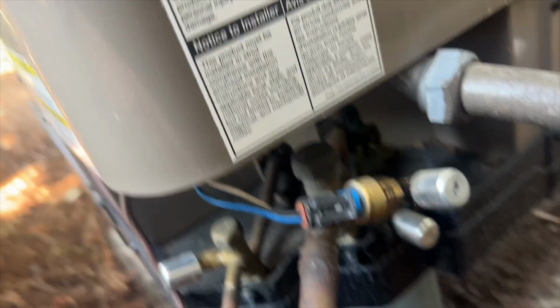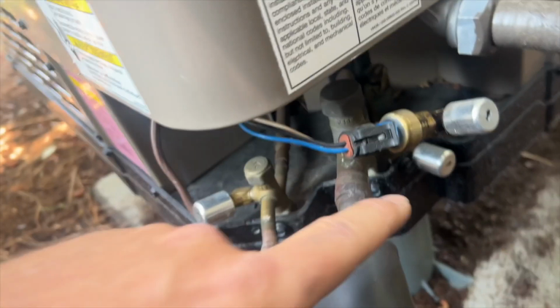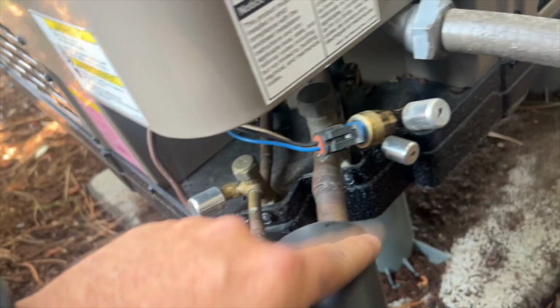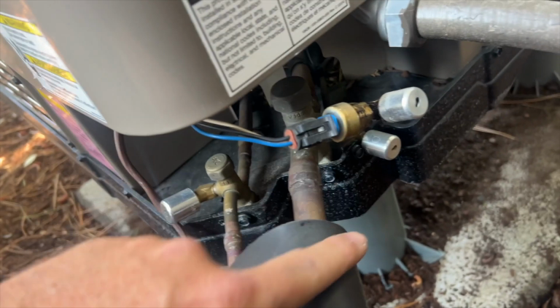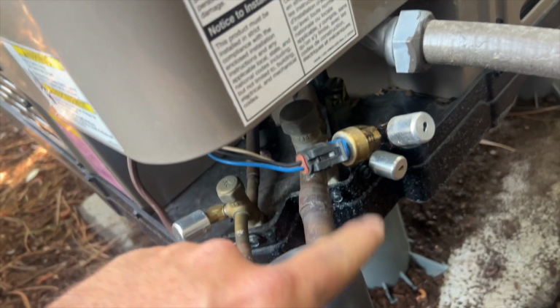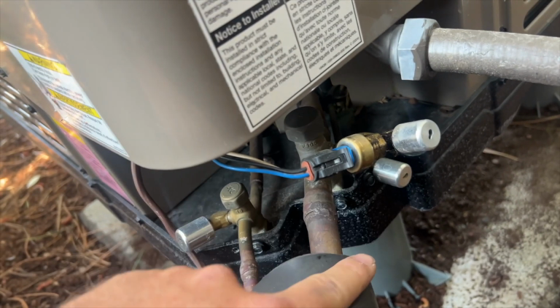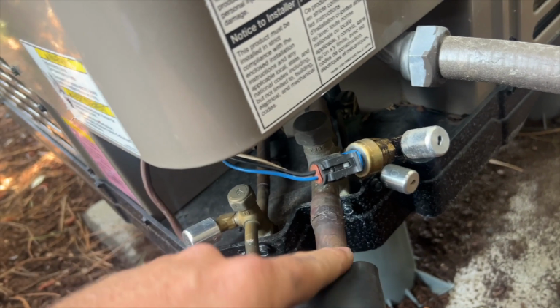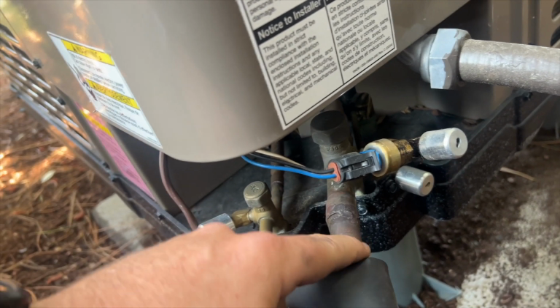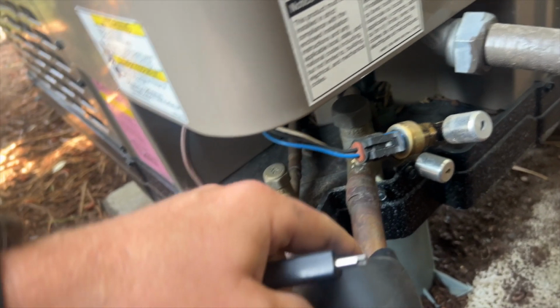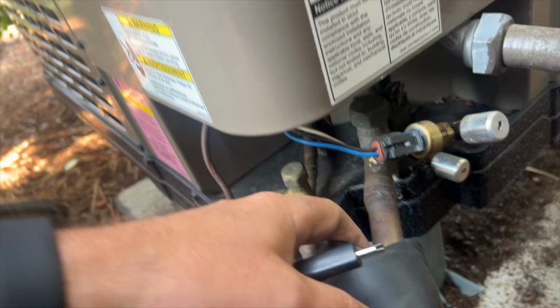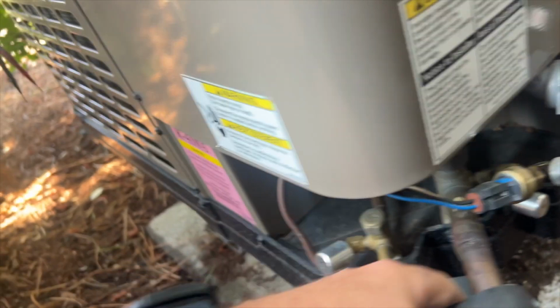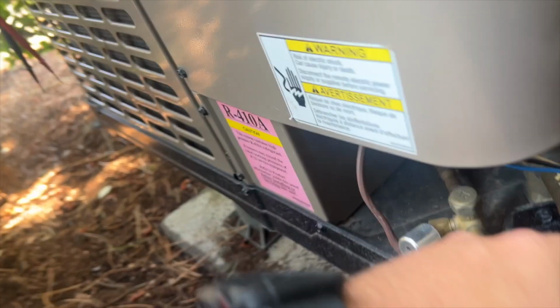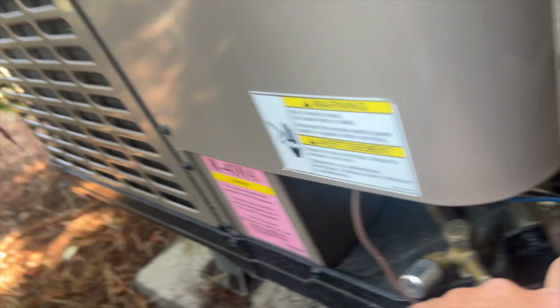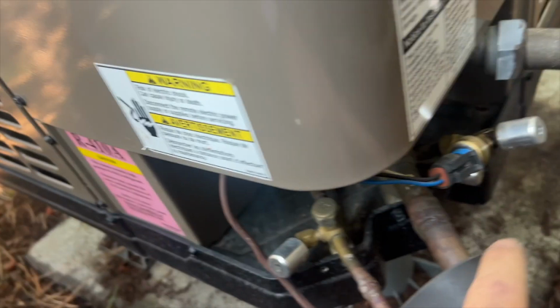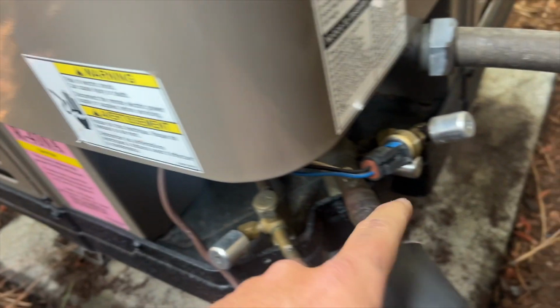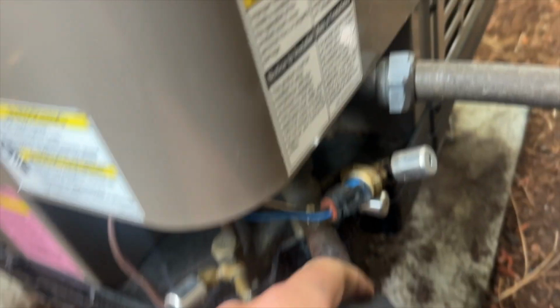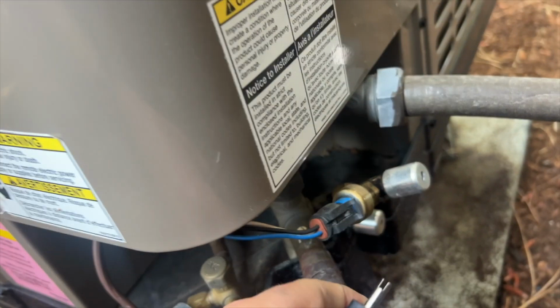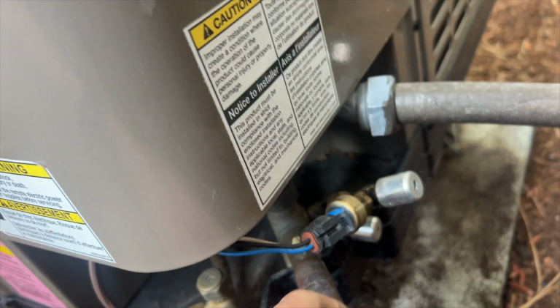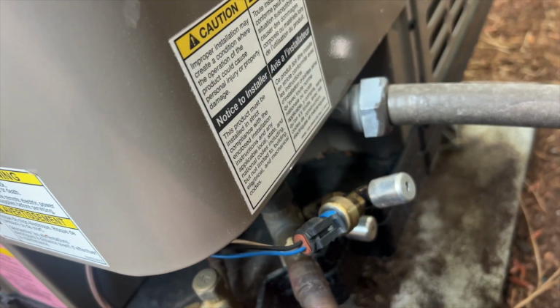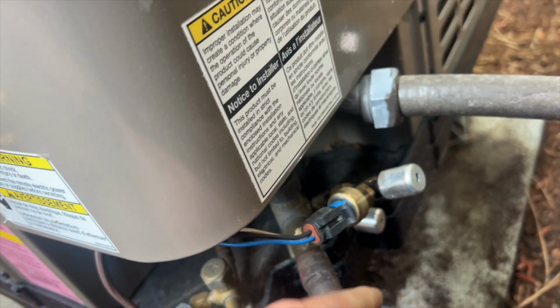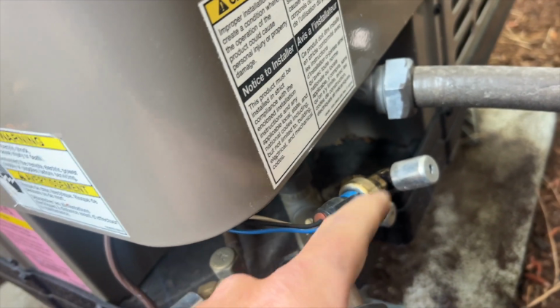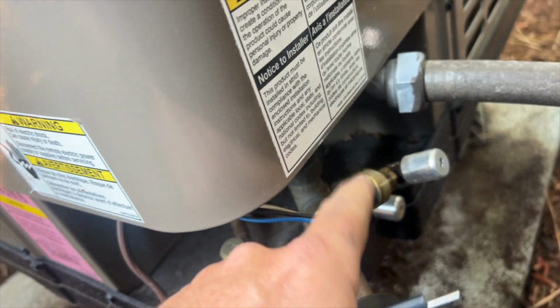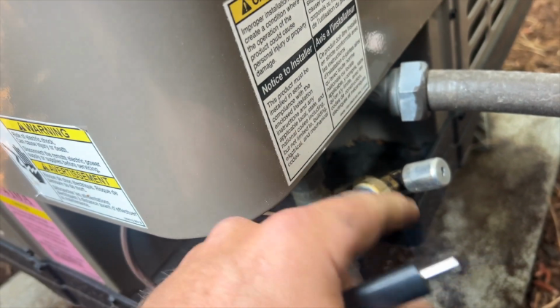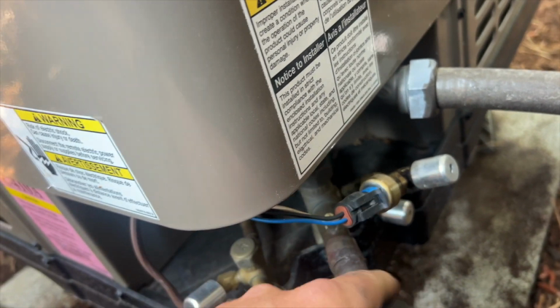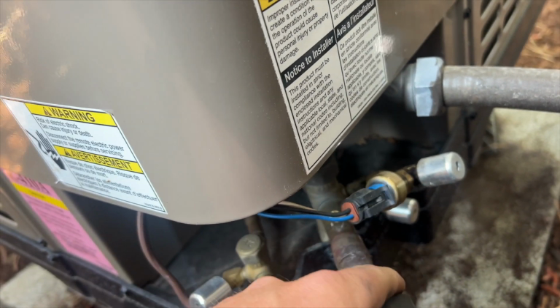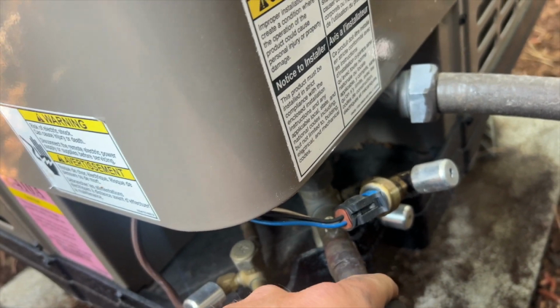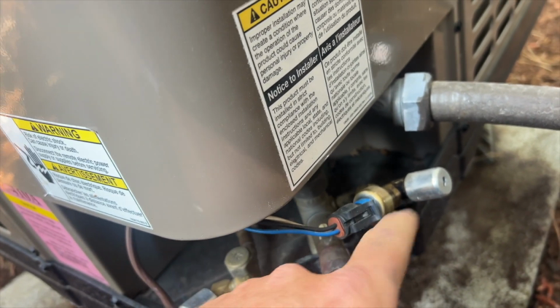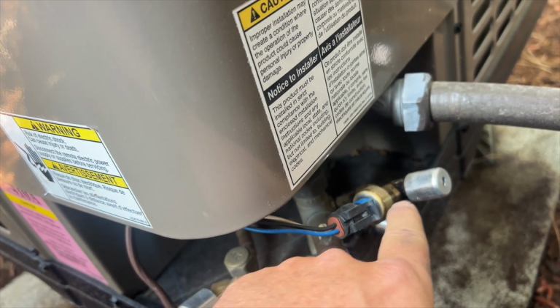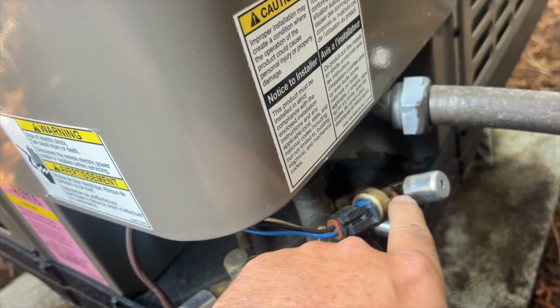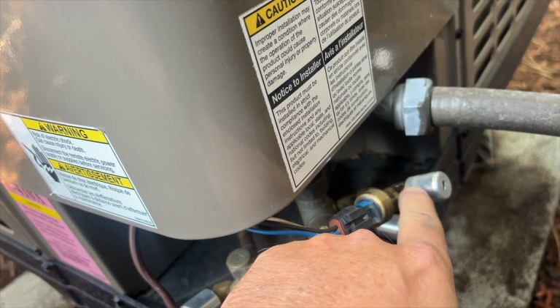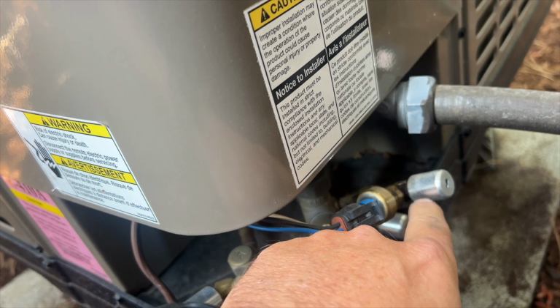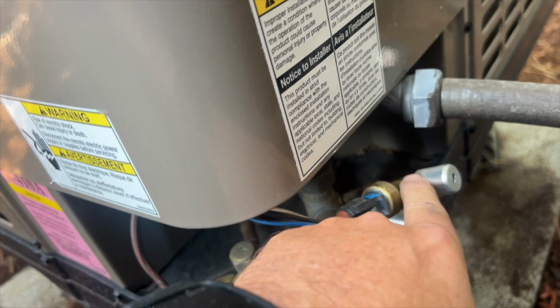That means this heat pump has probably been disabled this whole time. It probably just ends up locking out and running the gas heat. So we're going to go ahead and try to fix that.